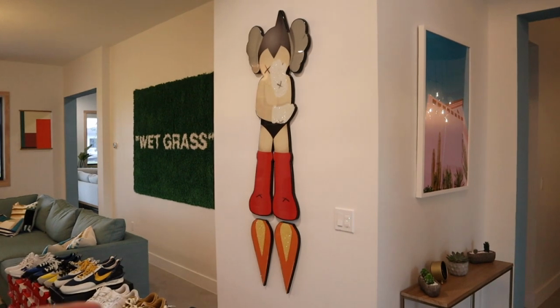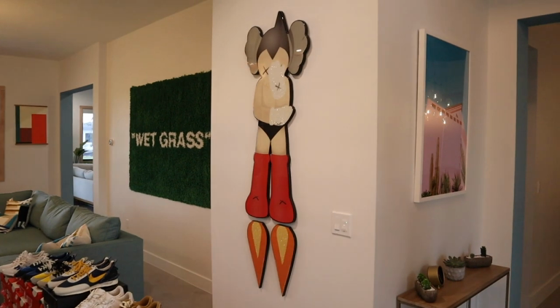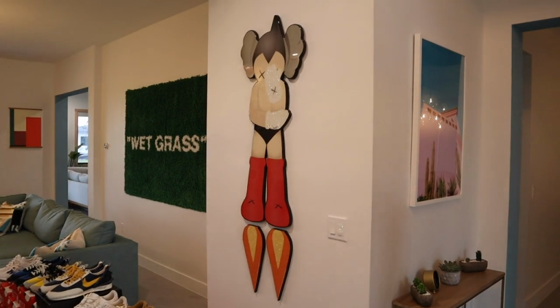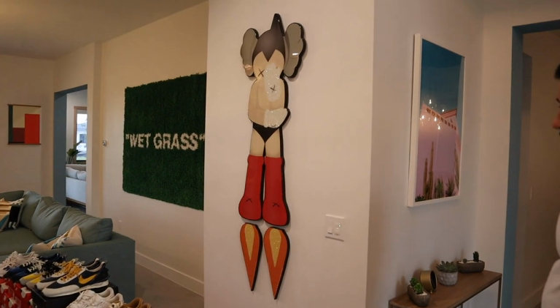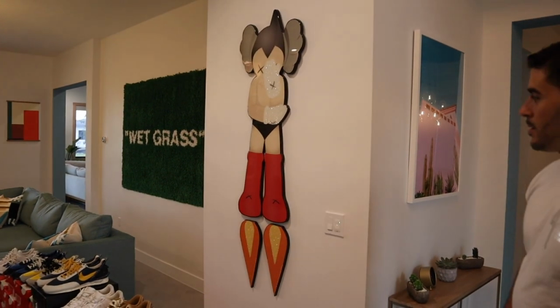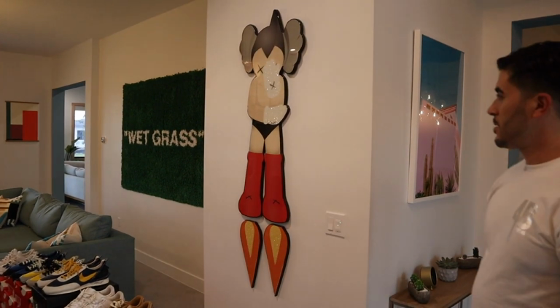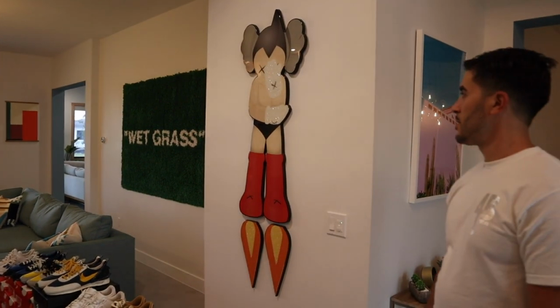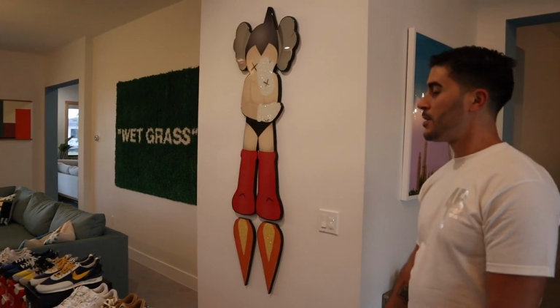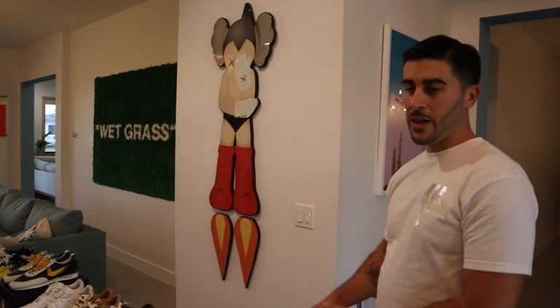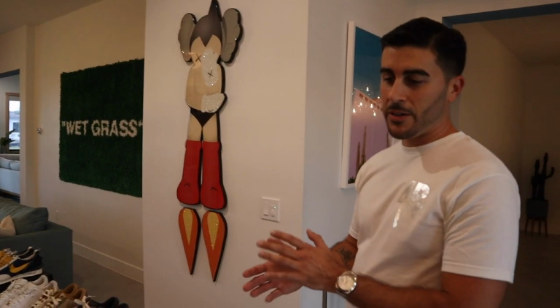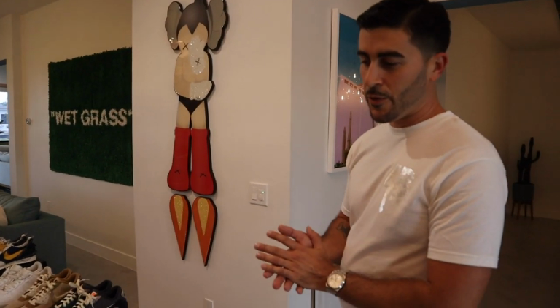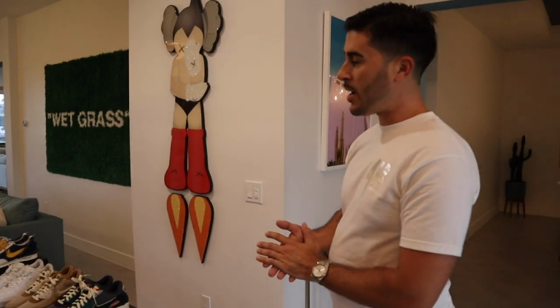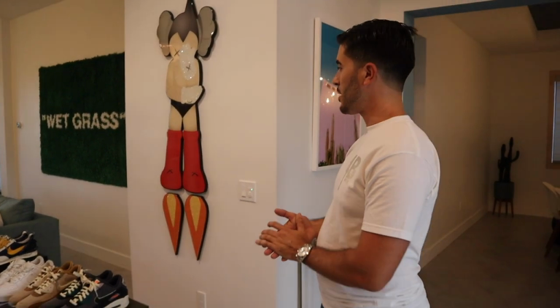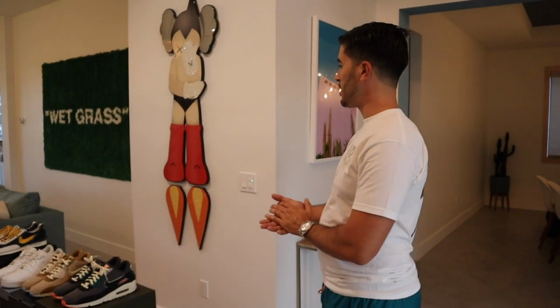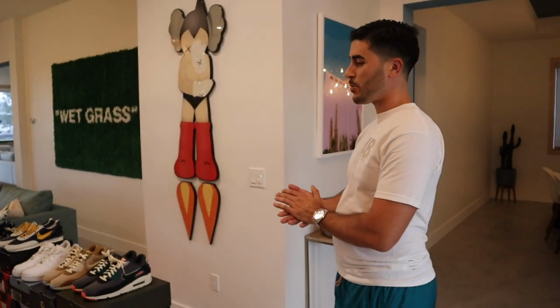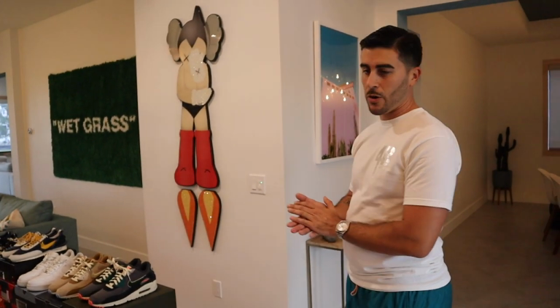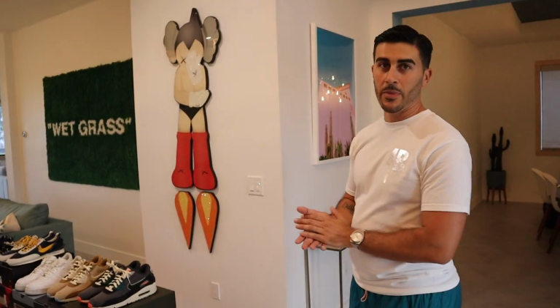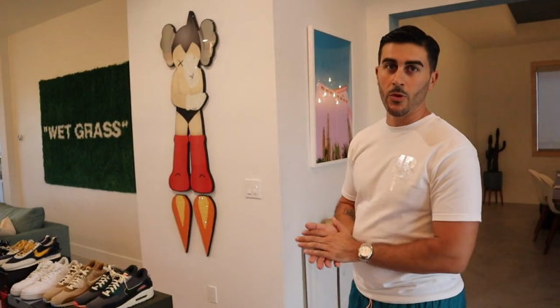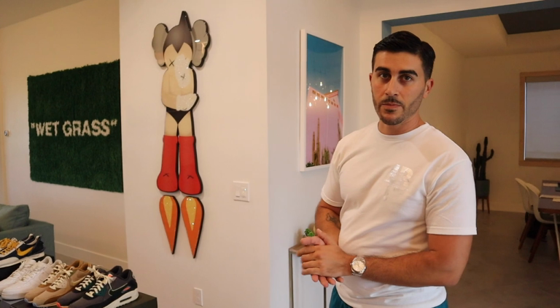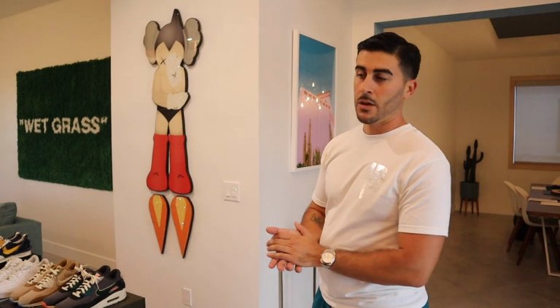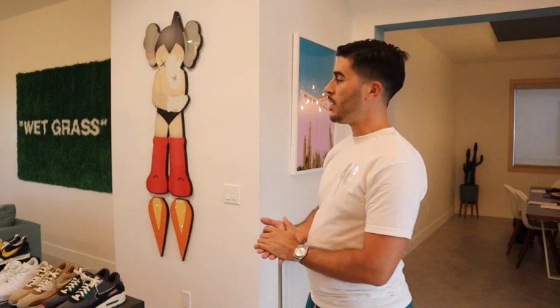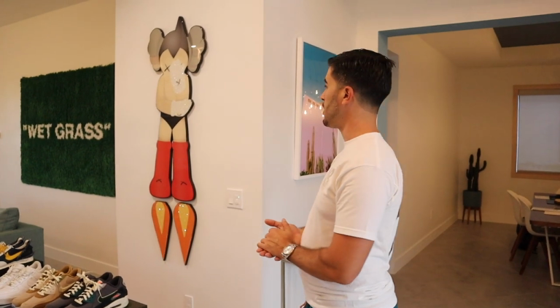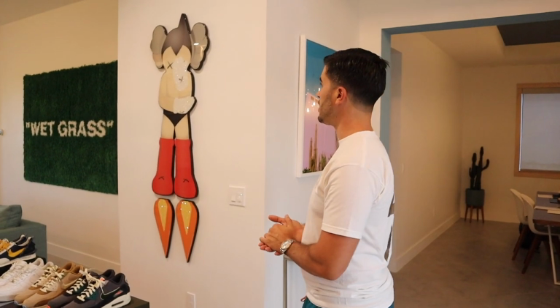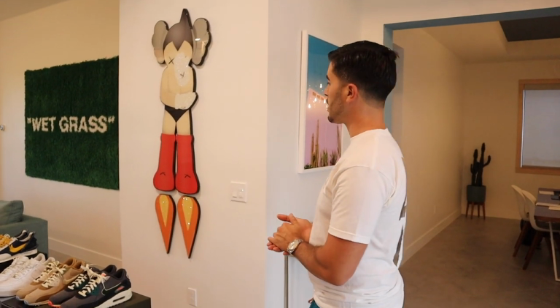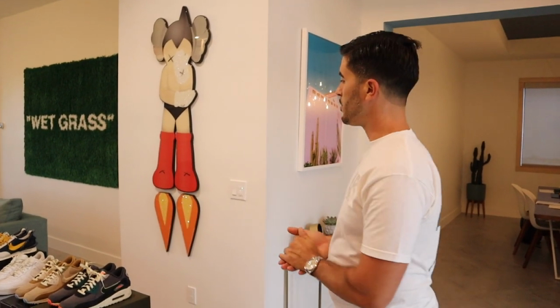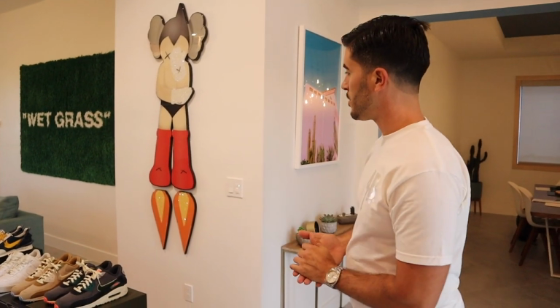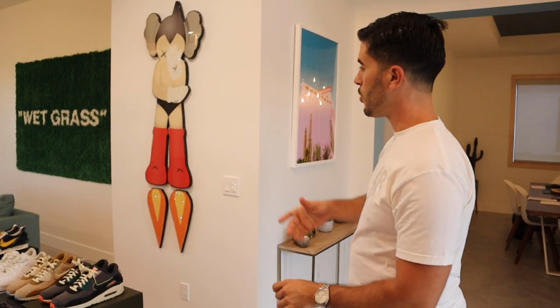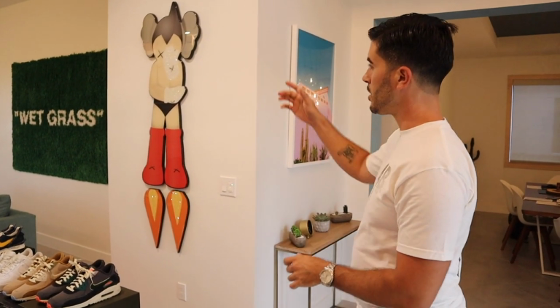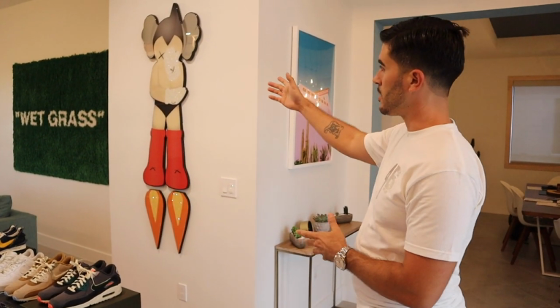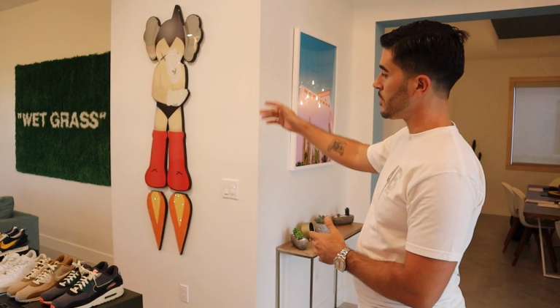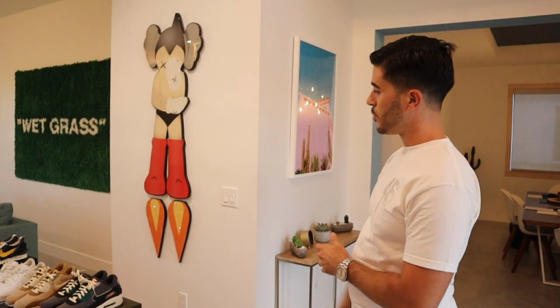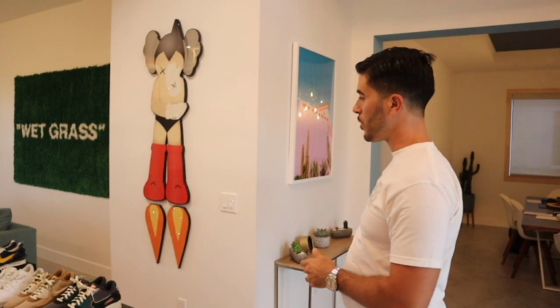Danny knows more about this one — it's made by a dear friend of mine who goes by Art by Bankrupt. He did a couple of pieces for me, and this one is called Astro Boy.